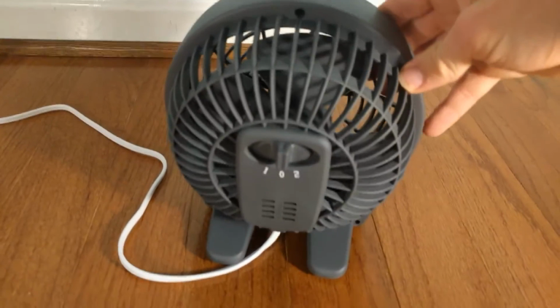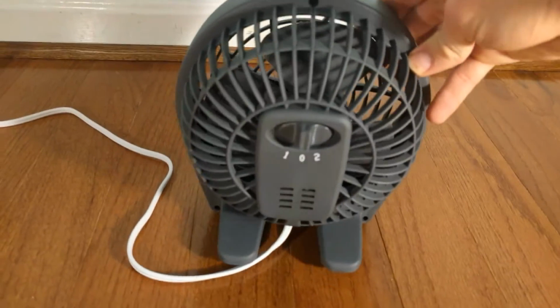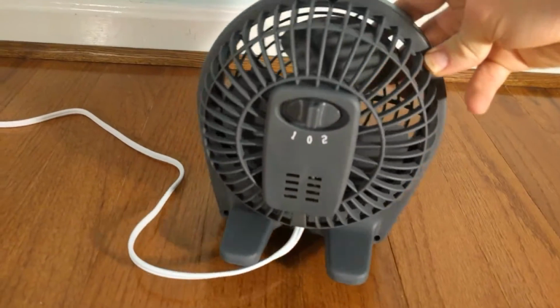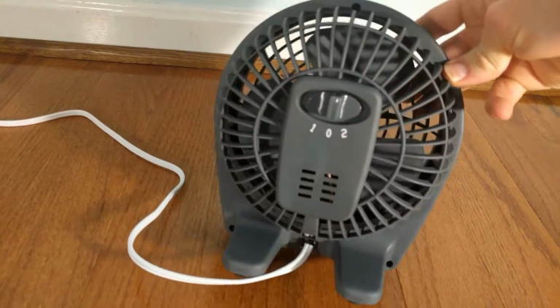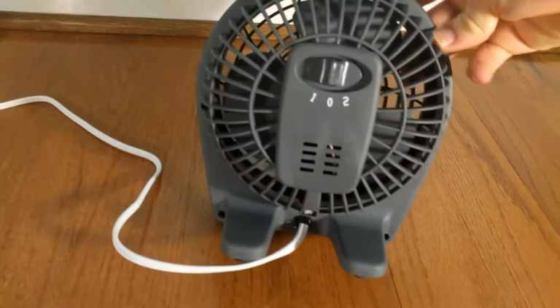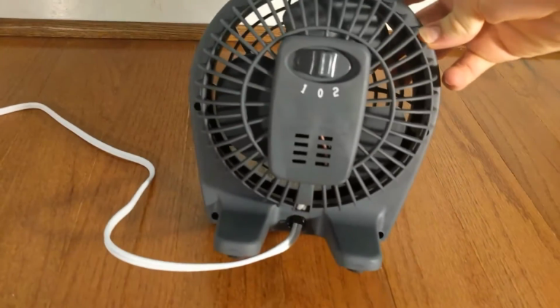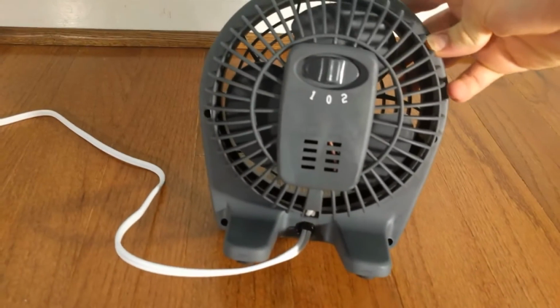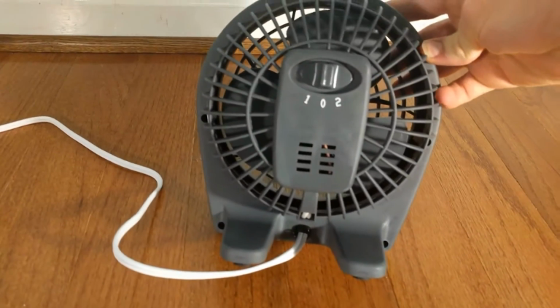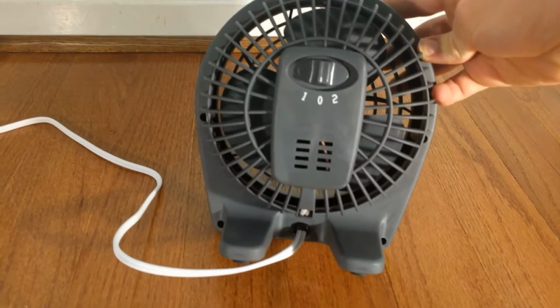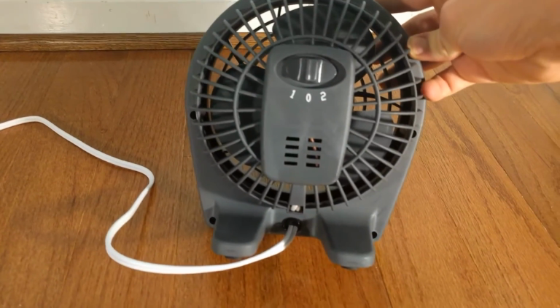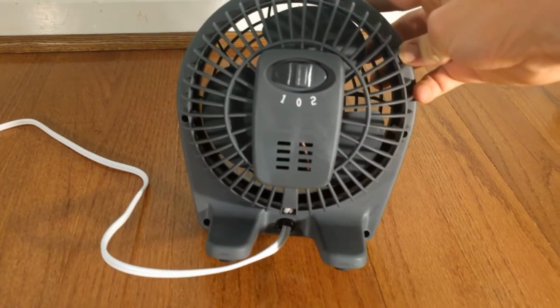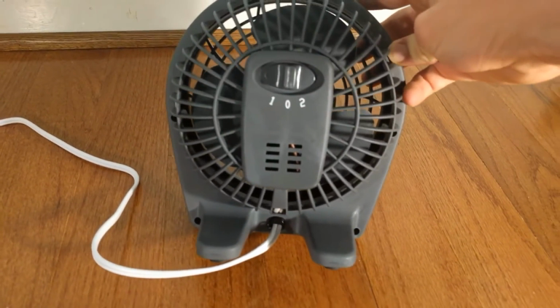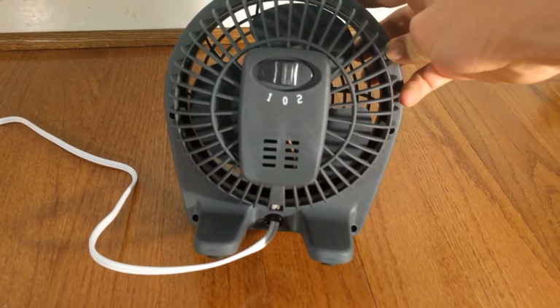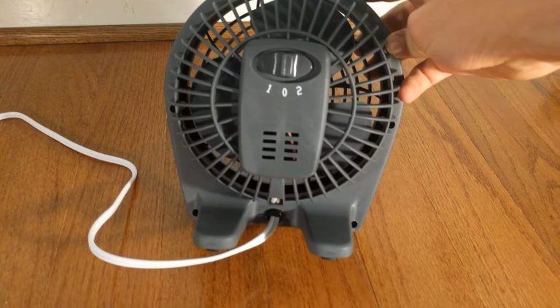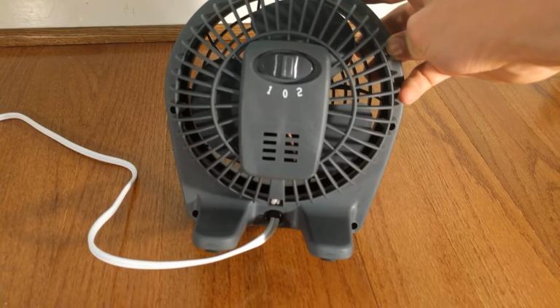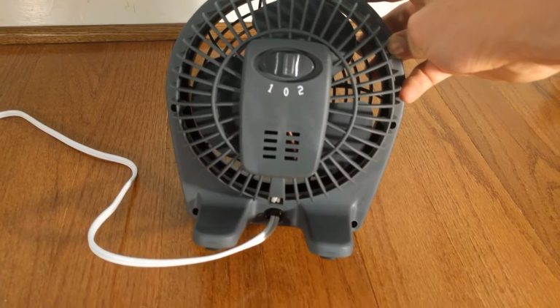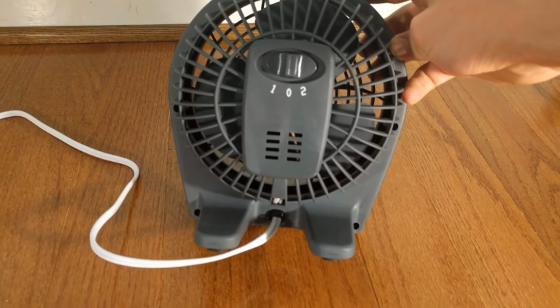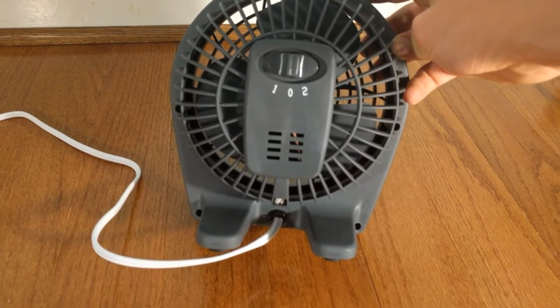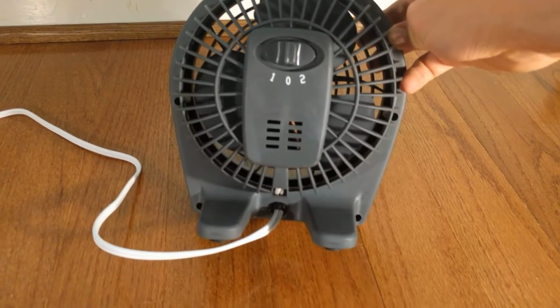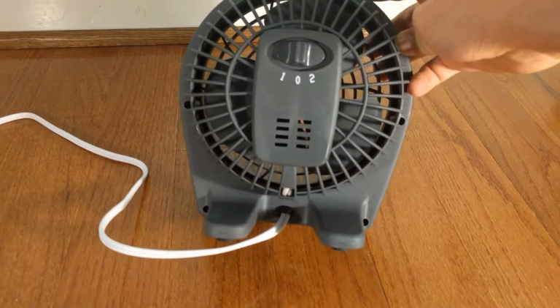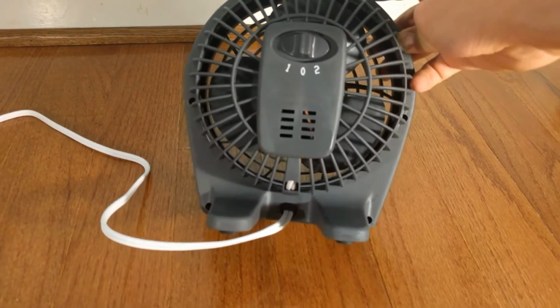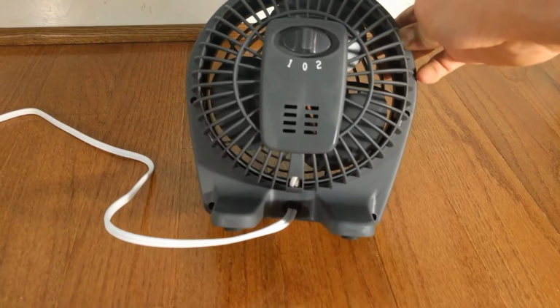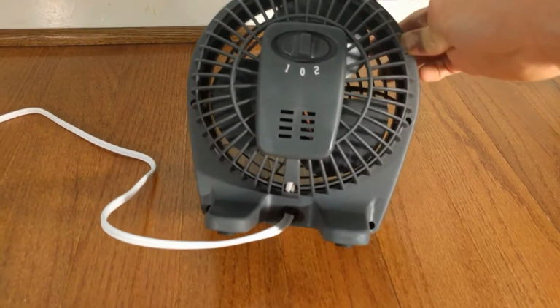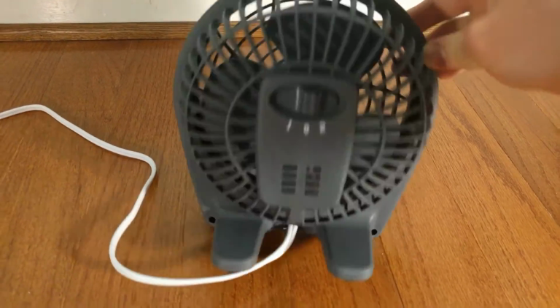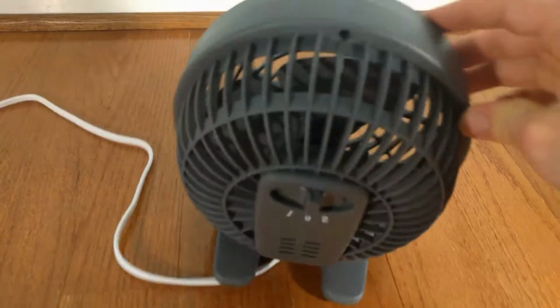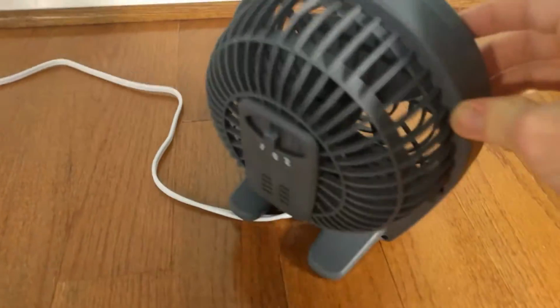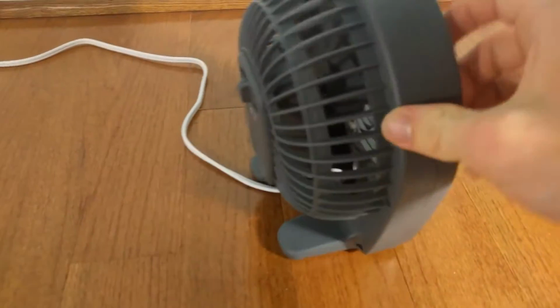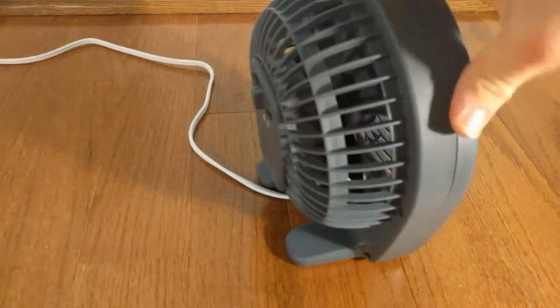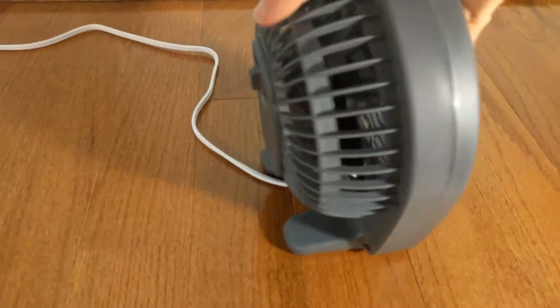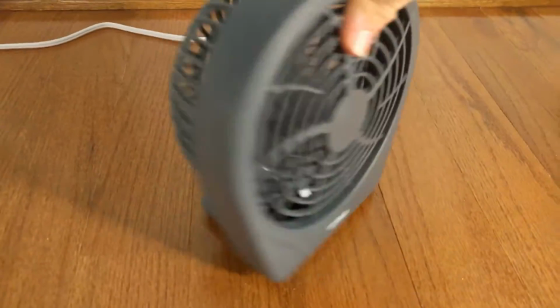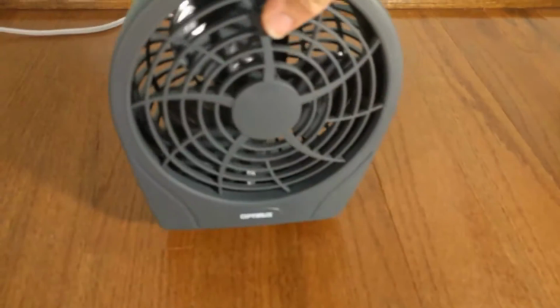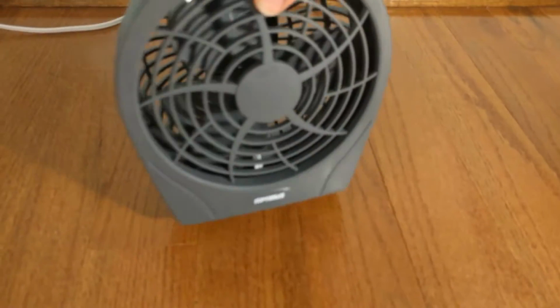This particular model here is a 6-inch fan, and it's got 6-inch blades, two speeds, and a small 0.25-amp motor.